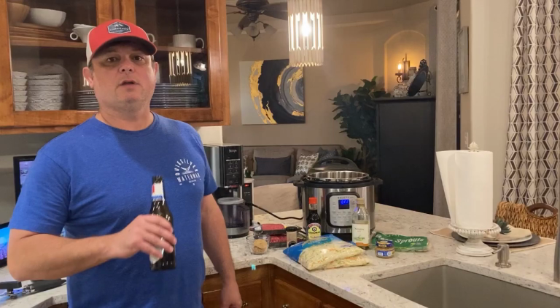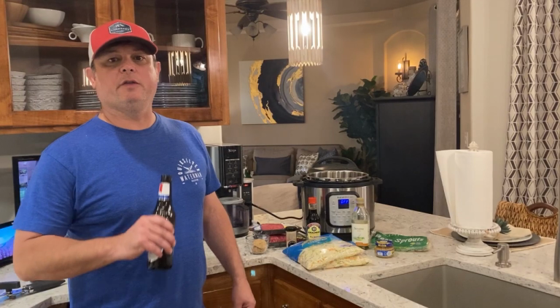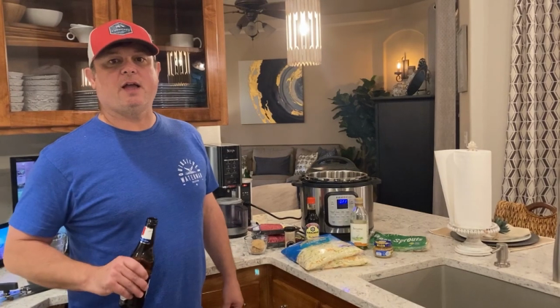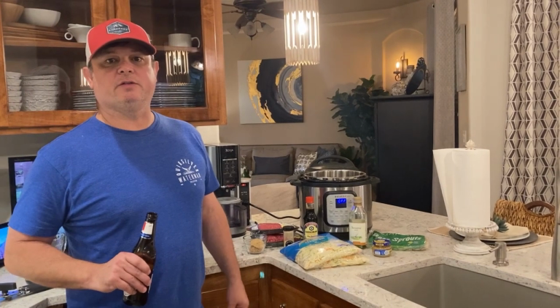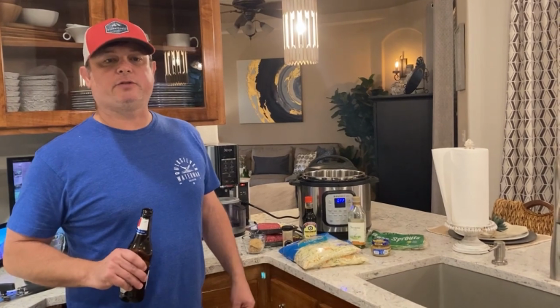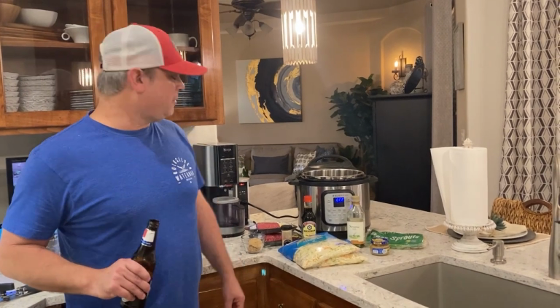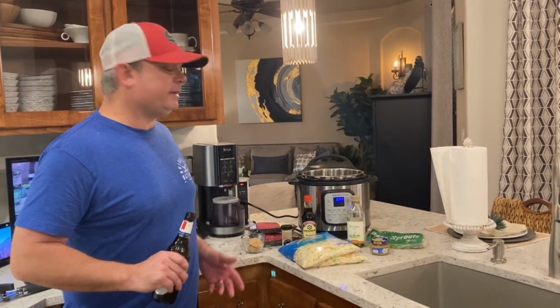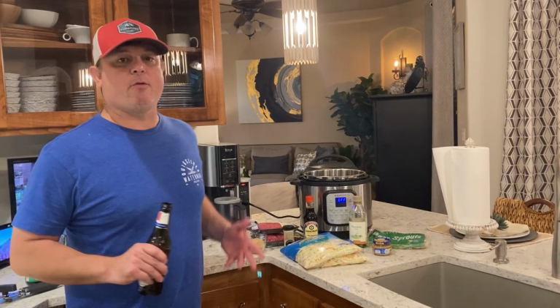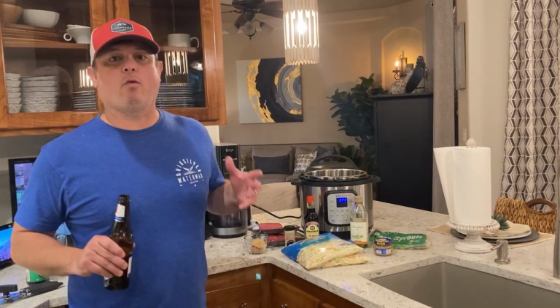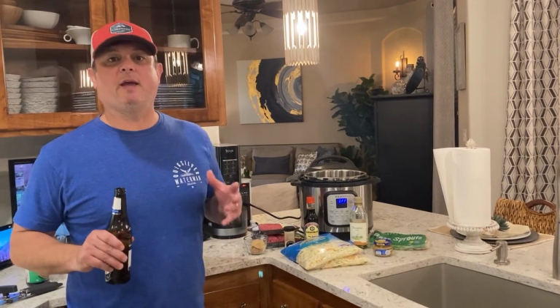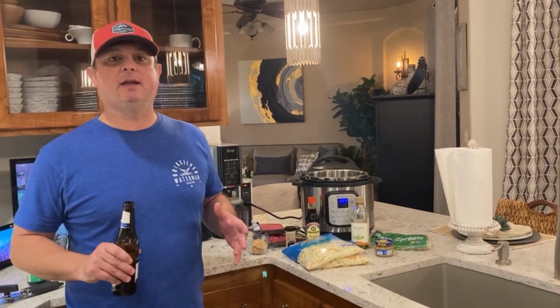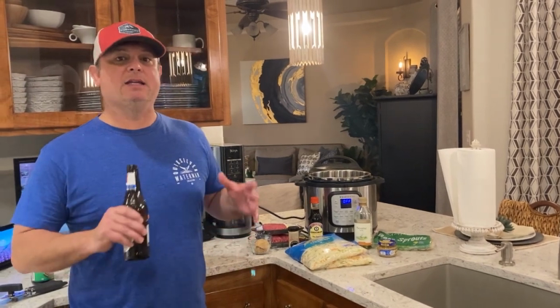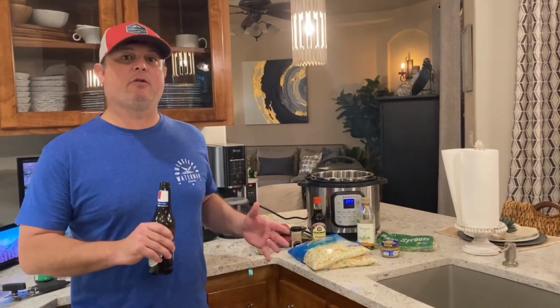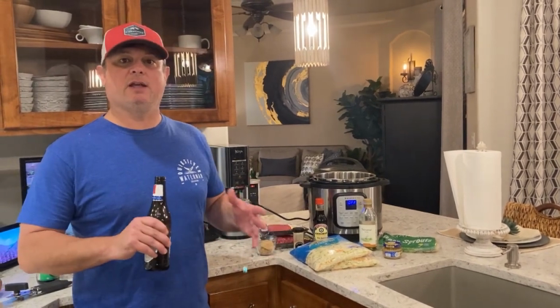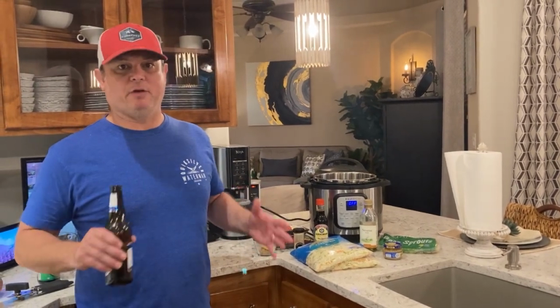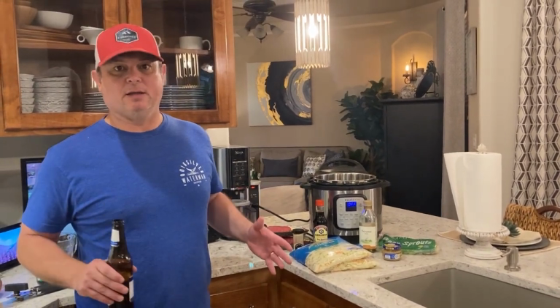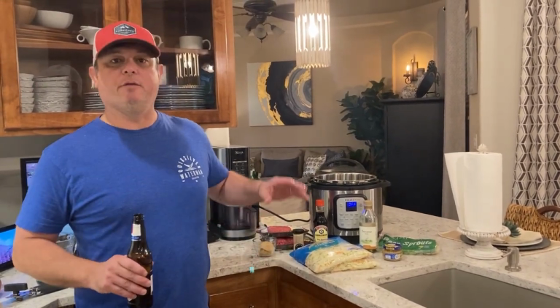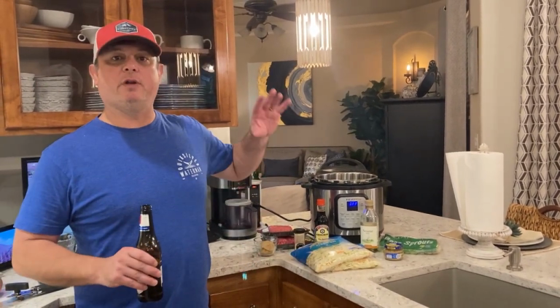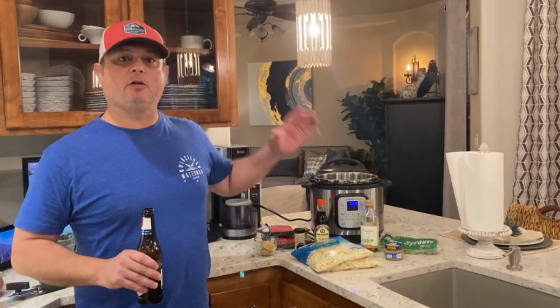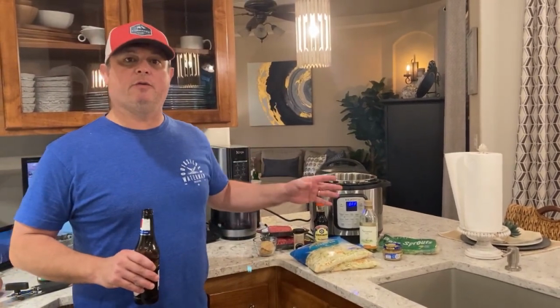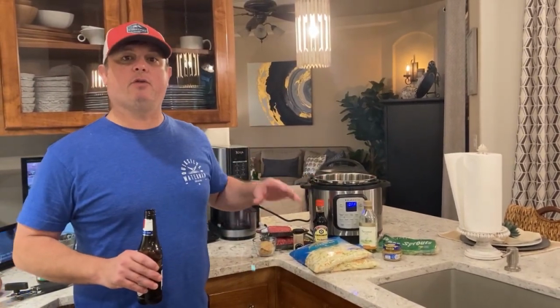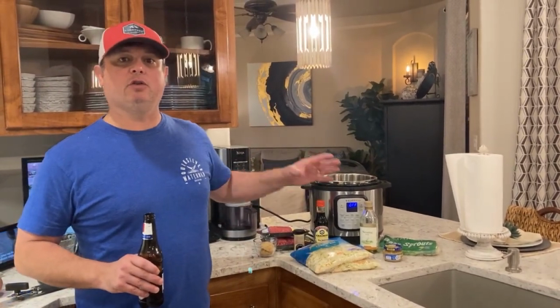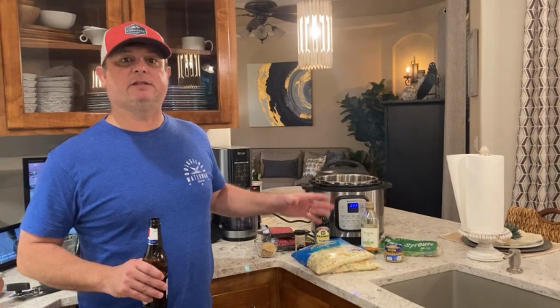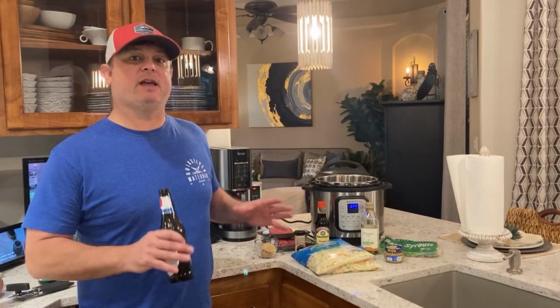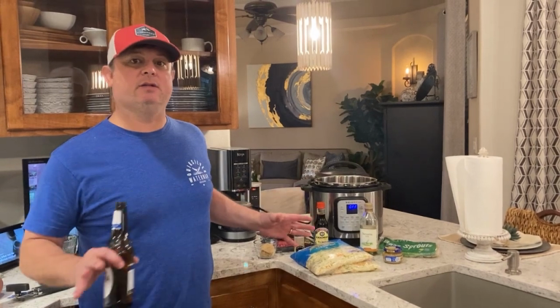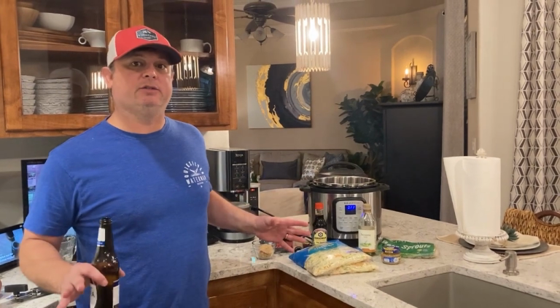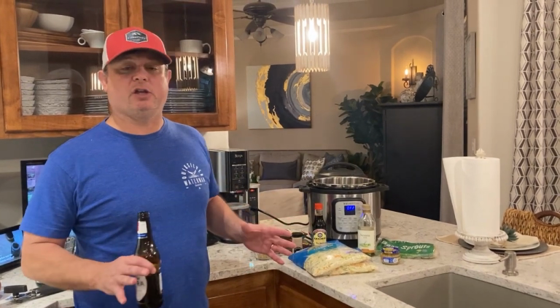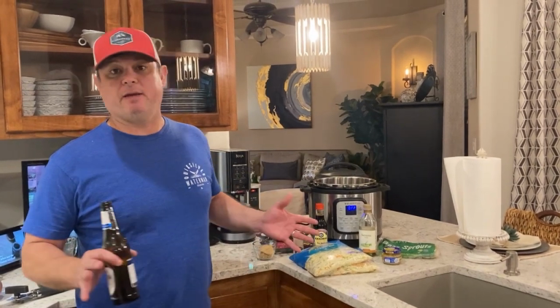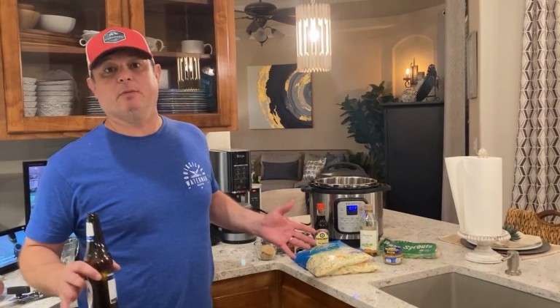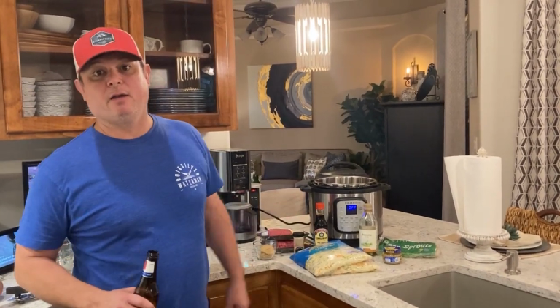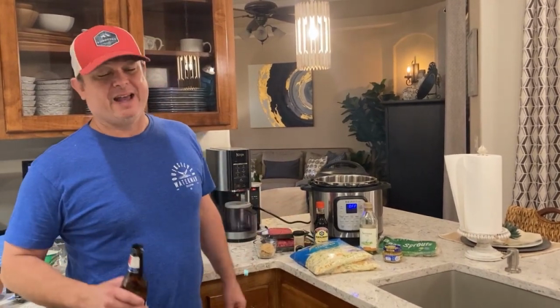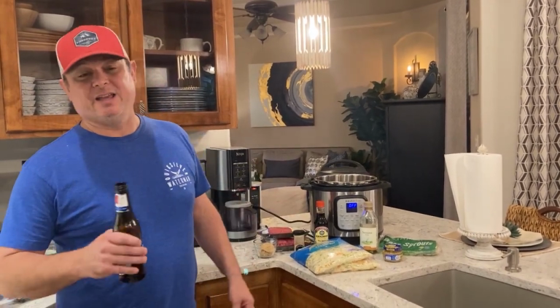Hey y'all, this is Zach with Meals Under Pressure. Tonight we're going to be making another Korean beef recipe. We've got one in our cookbook, we've got one on YouTube. This is the second one, just as good, maybe even a little bit better, and I think easier.